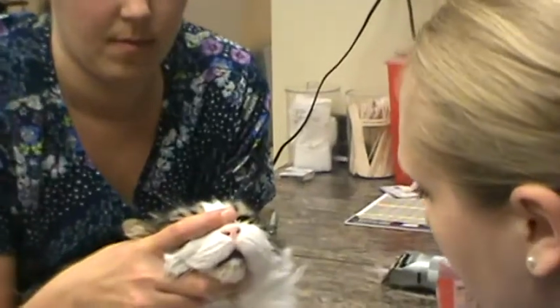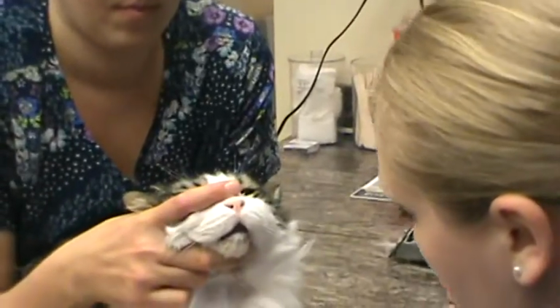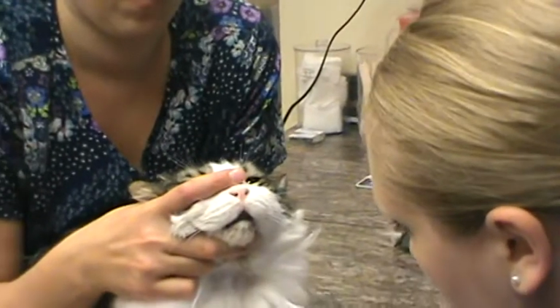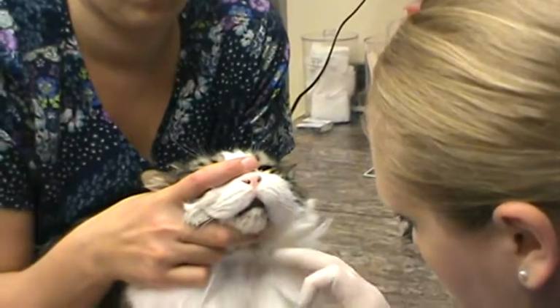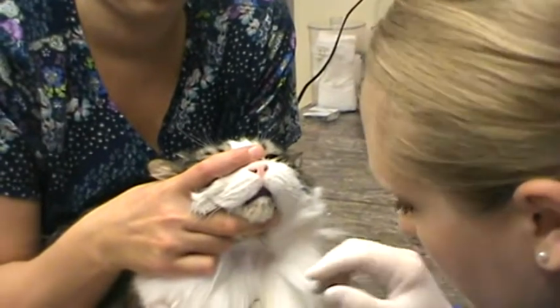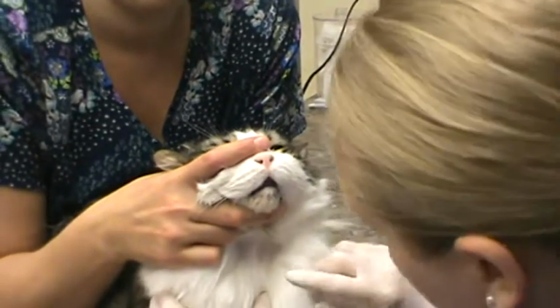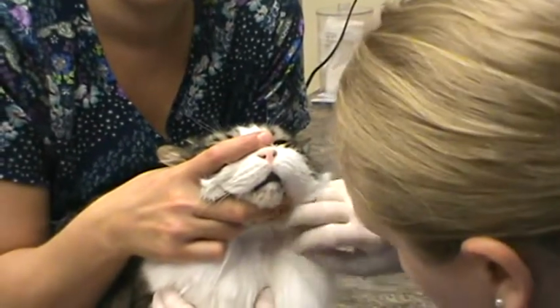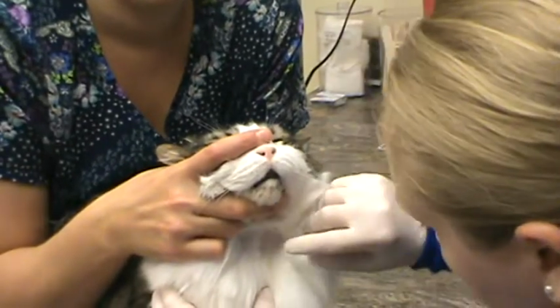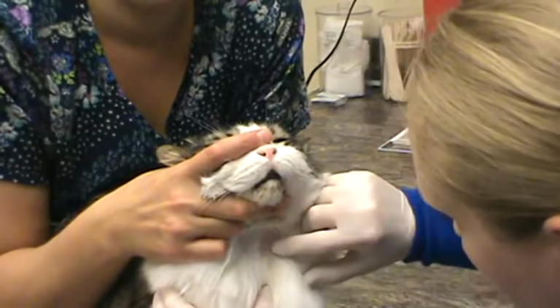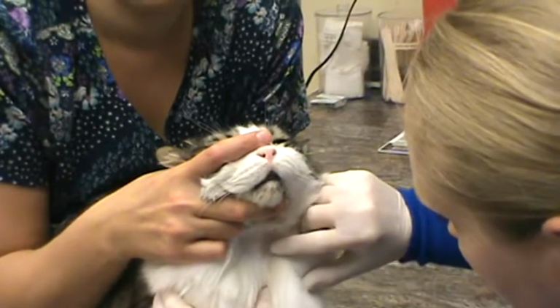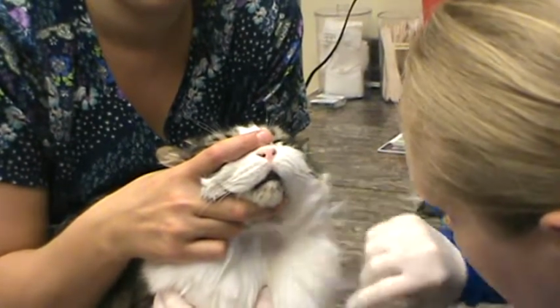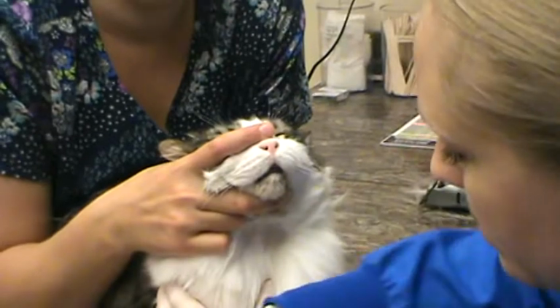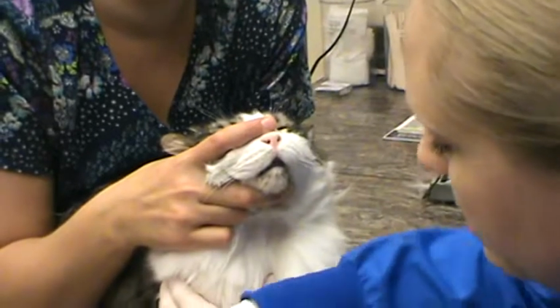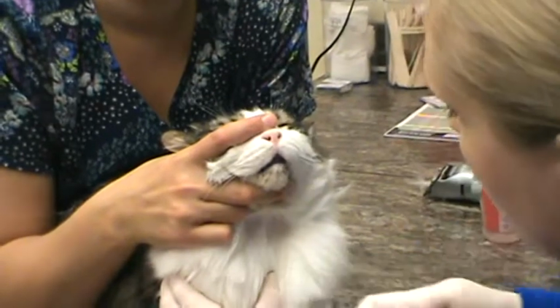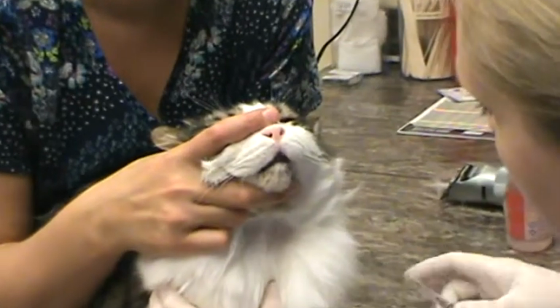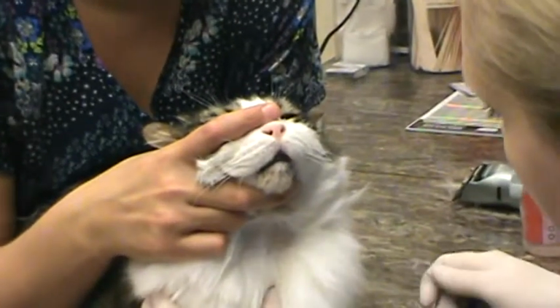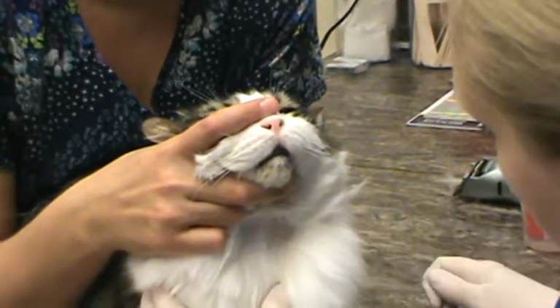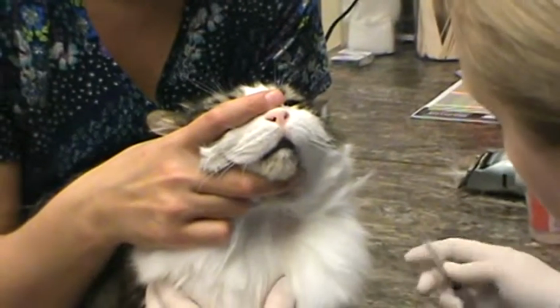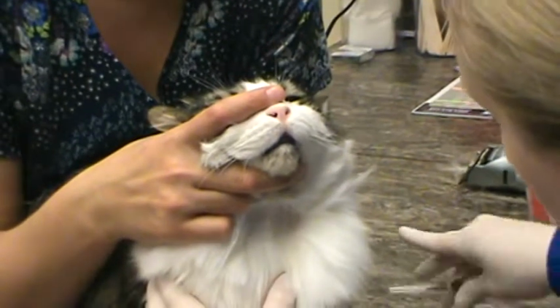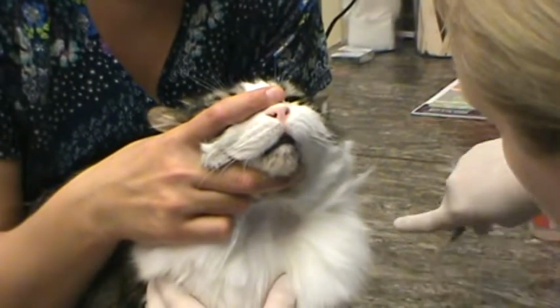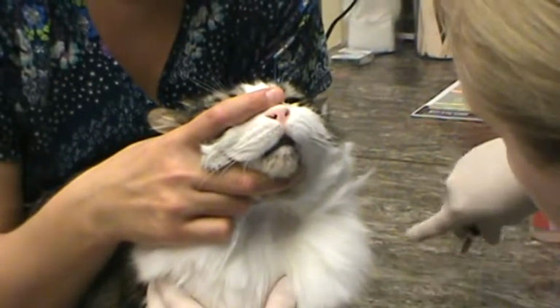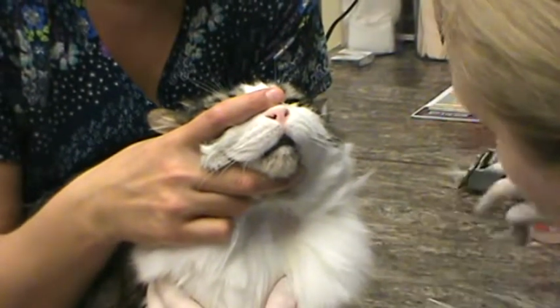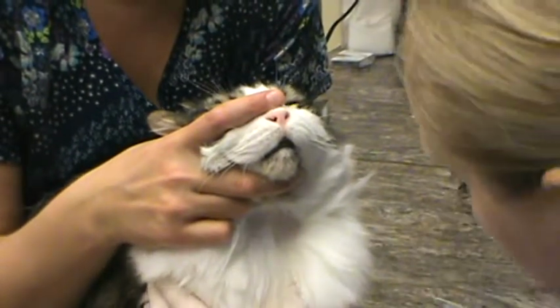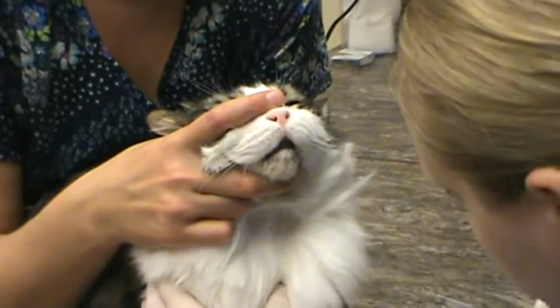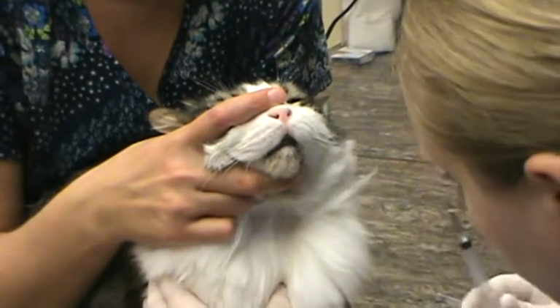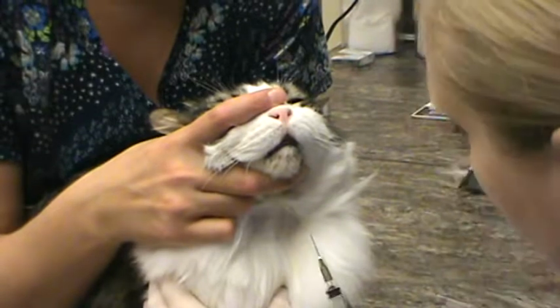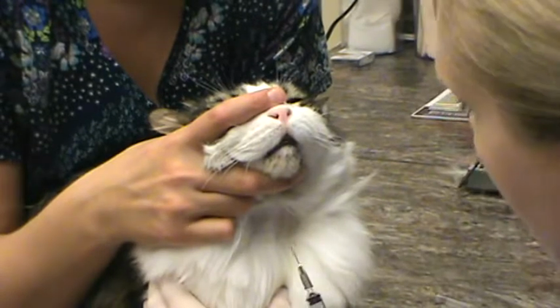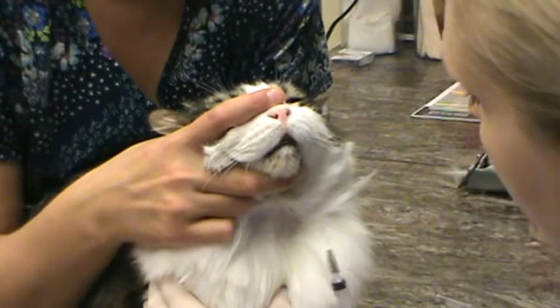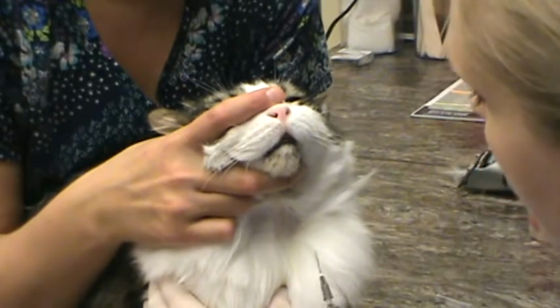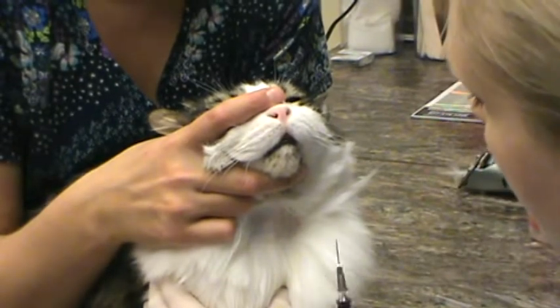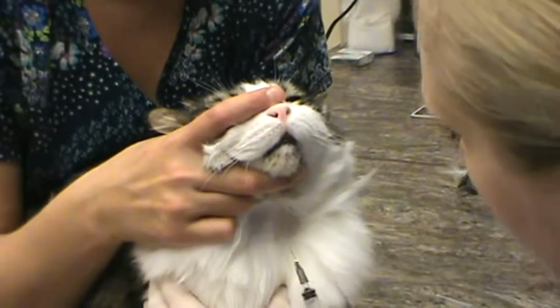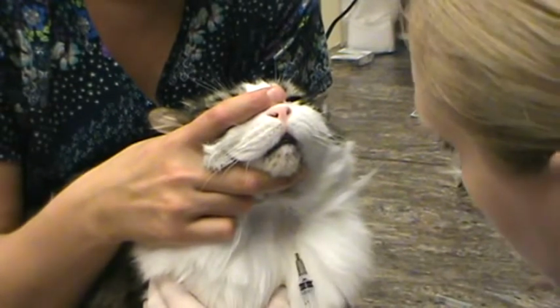We're just occluding the vessel here and then palpating. I'm inserting the needle bevel up.